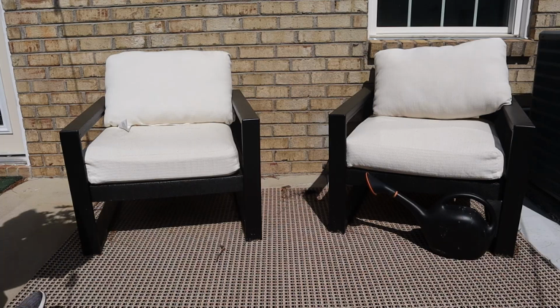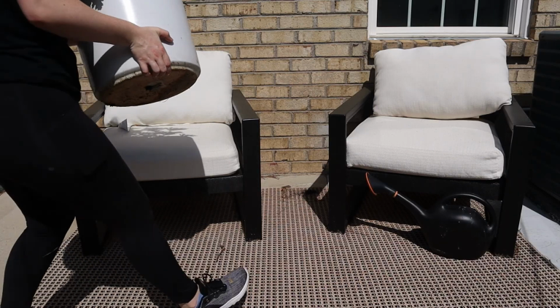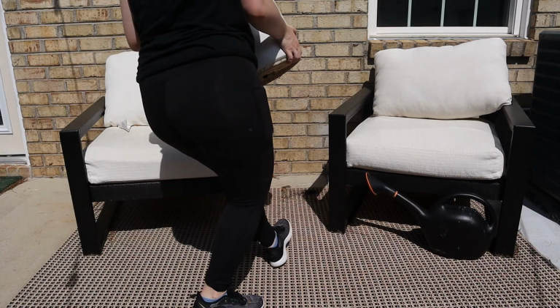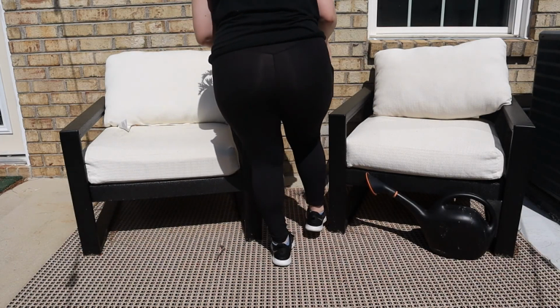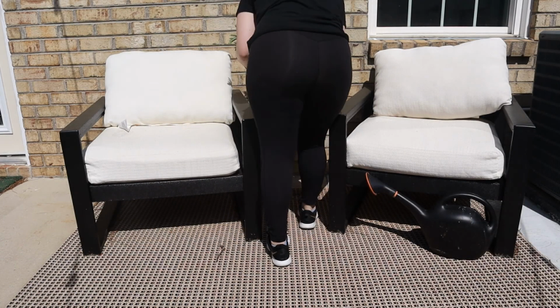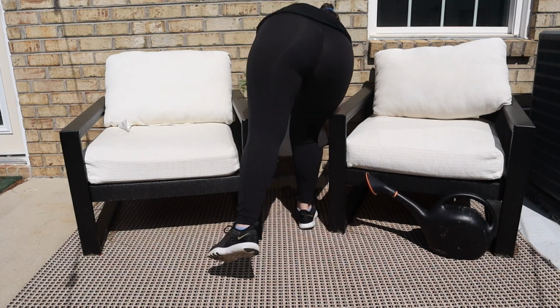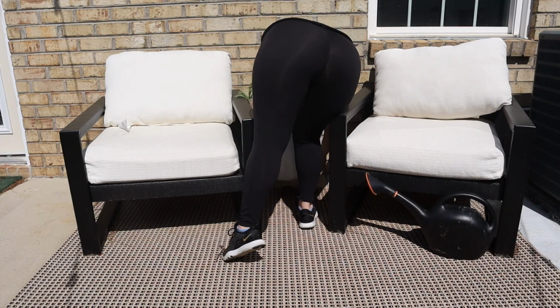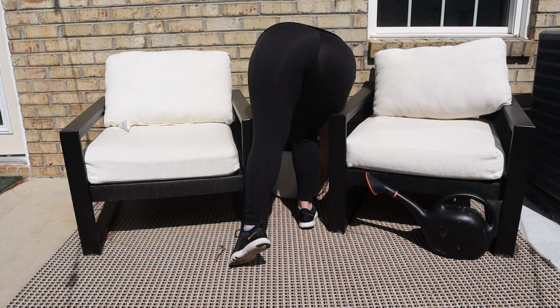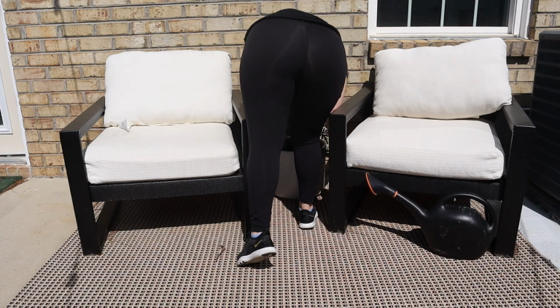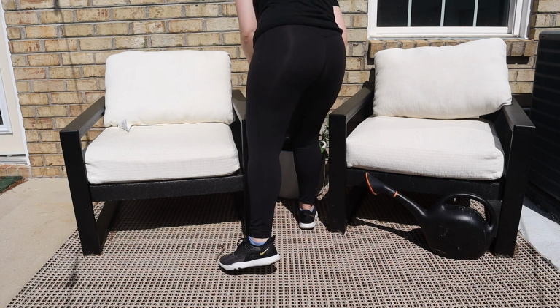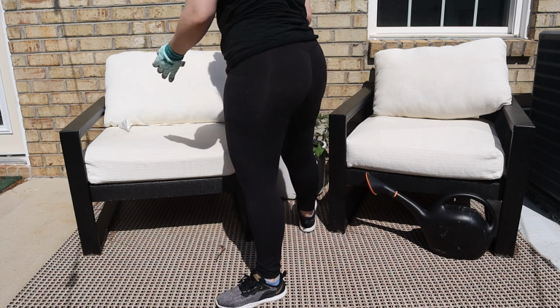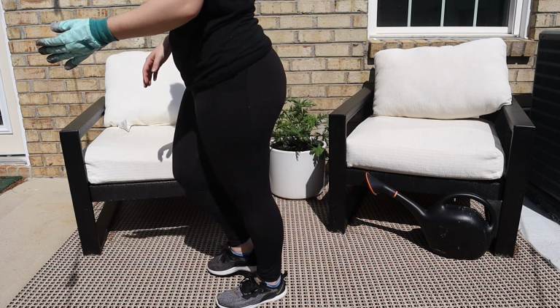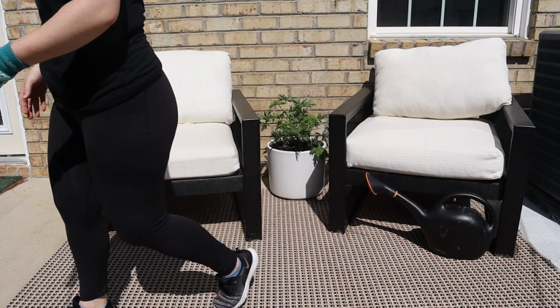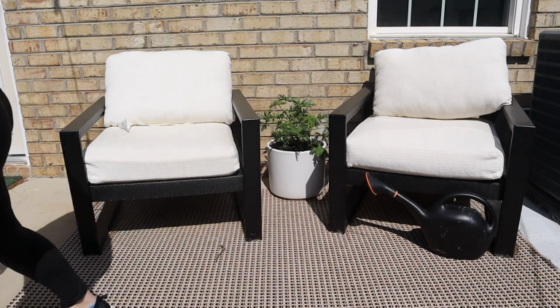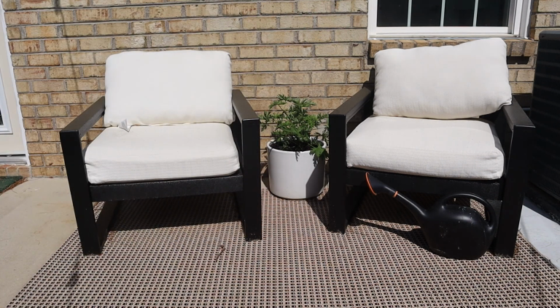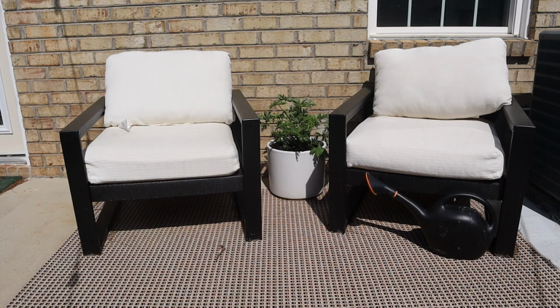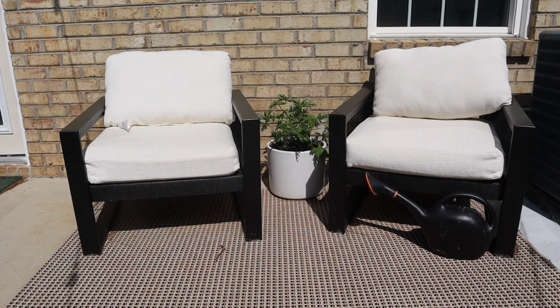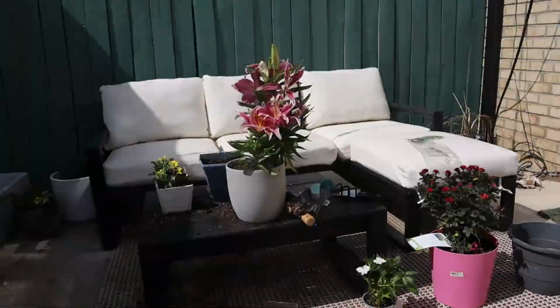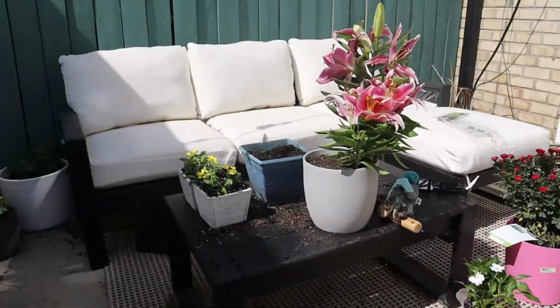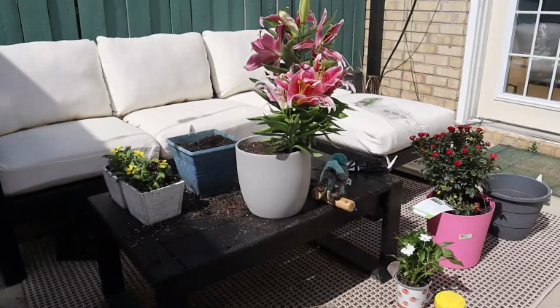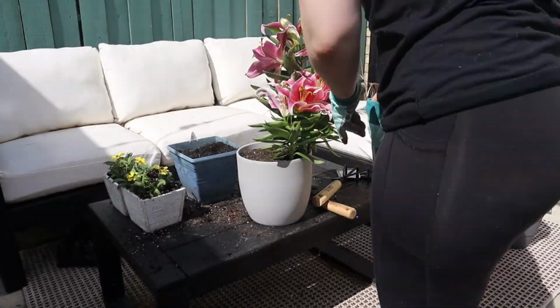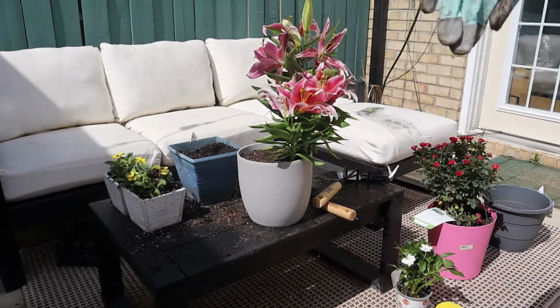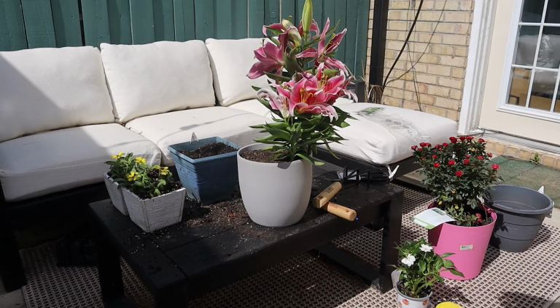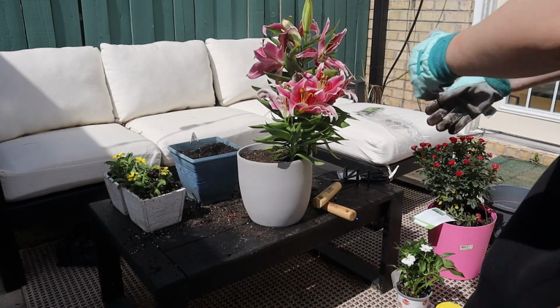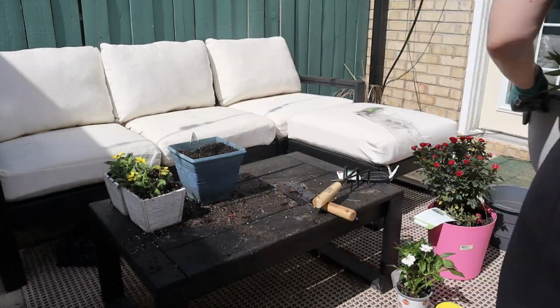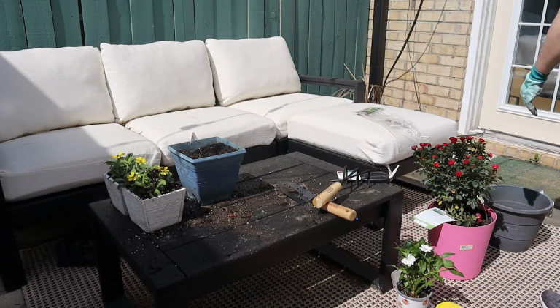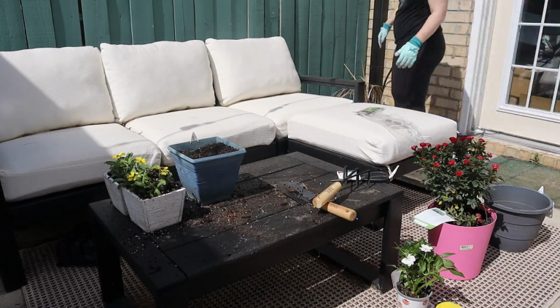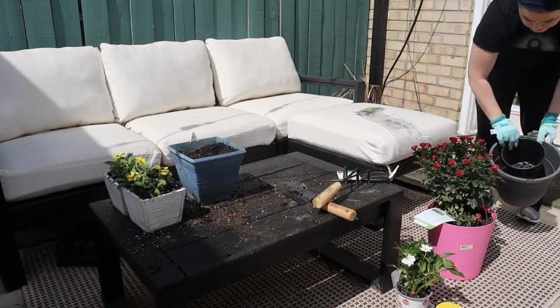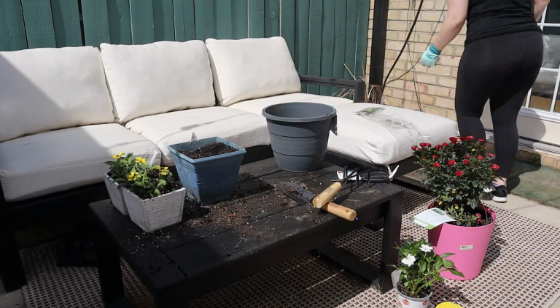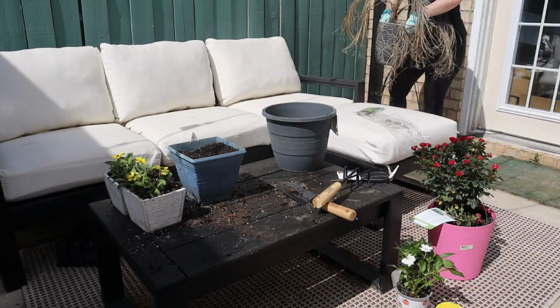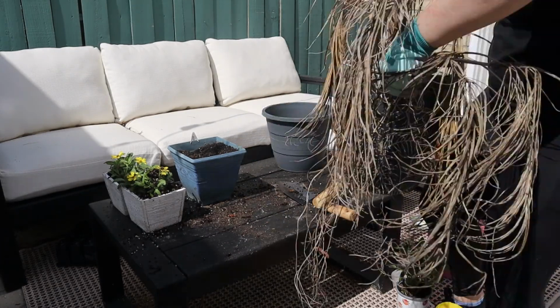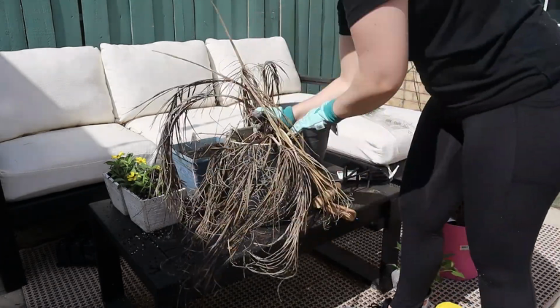Then I planted the big citronella plant in this big white planter and put that over in the other seating area so it would be another deterrent for bugs while you're trying to sit and enjoy a book out on the patio.